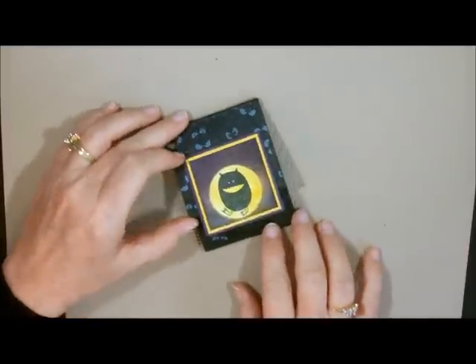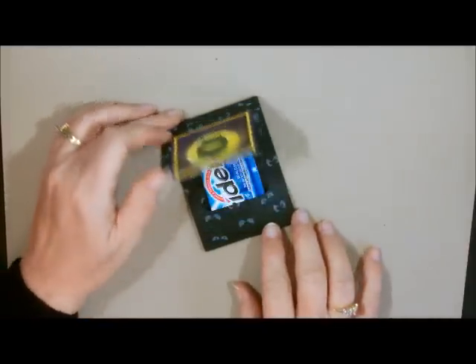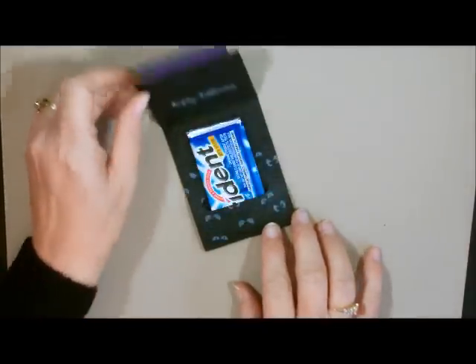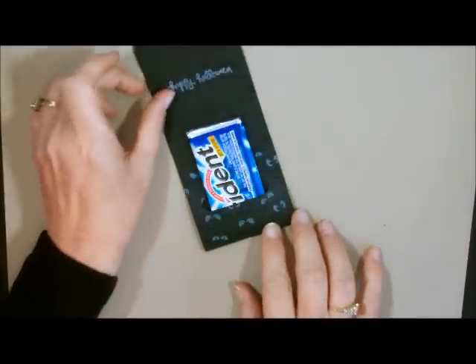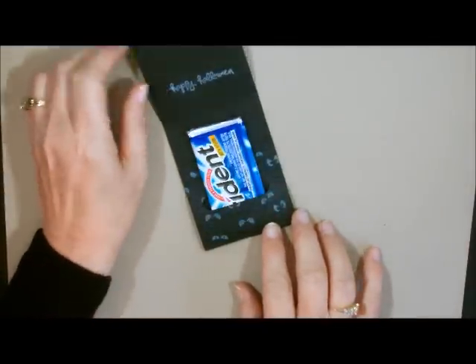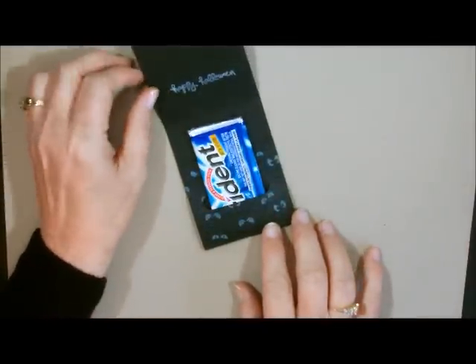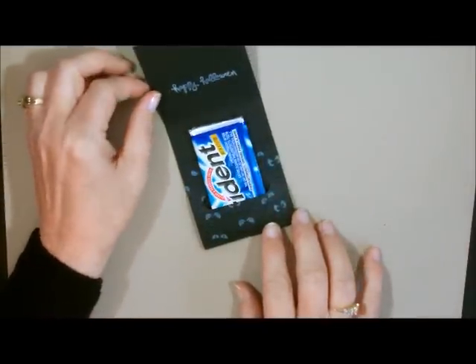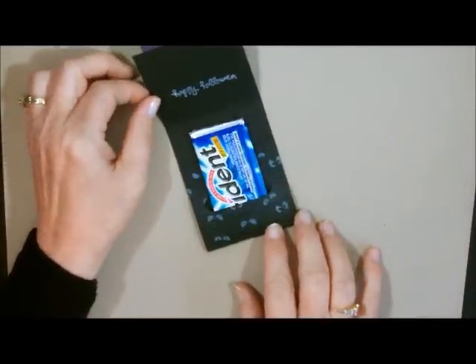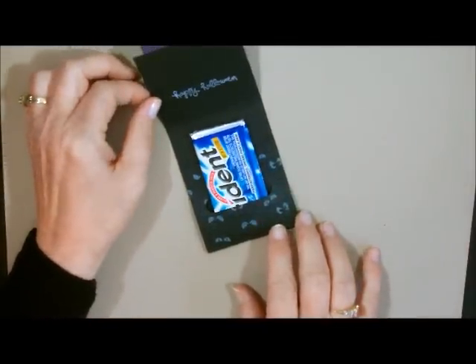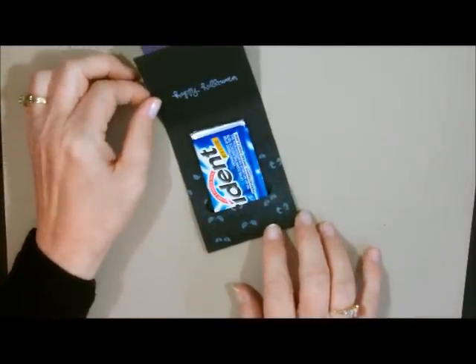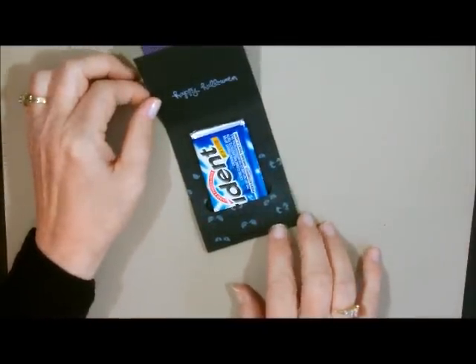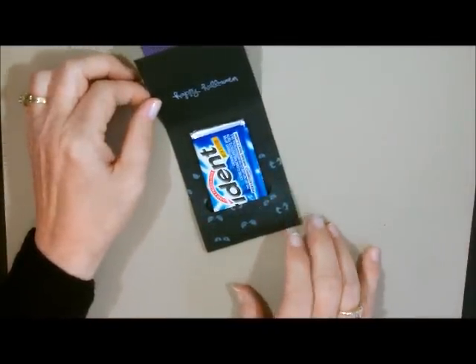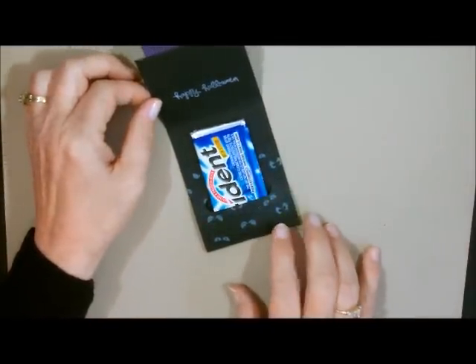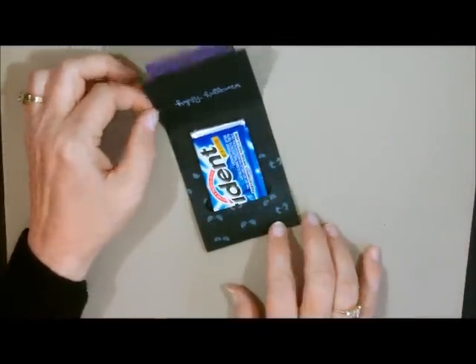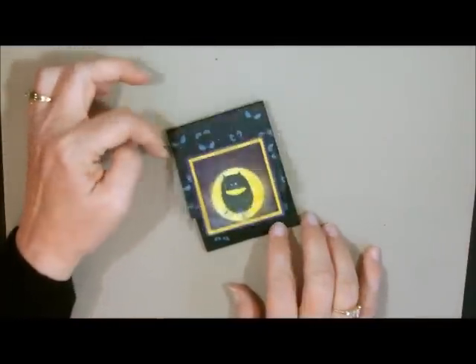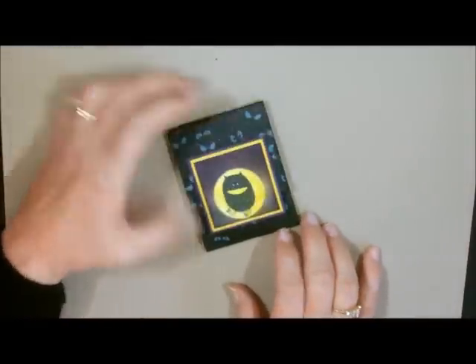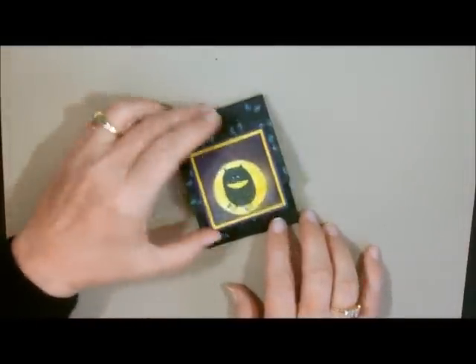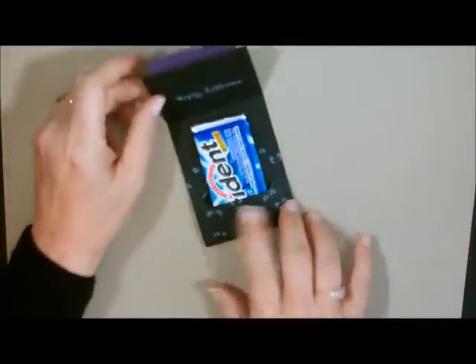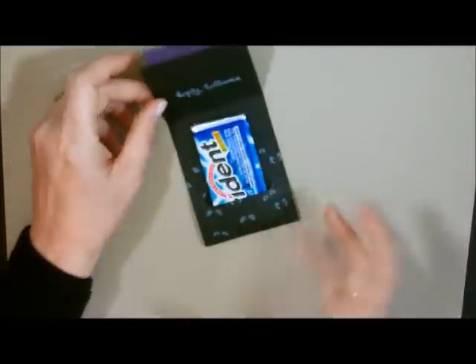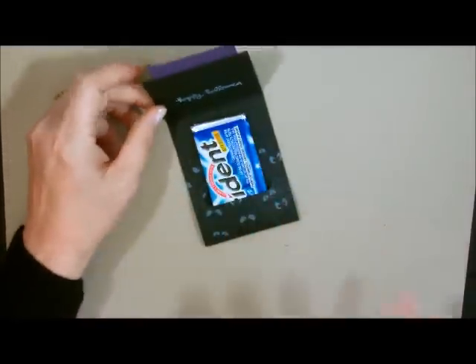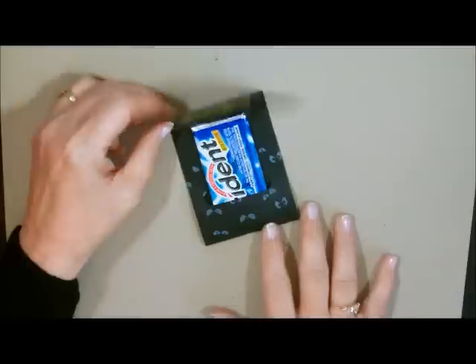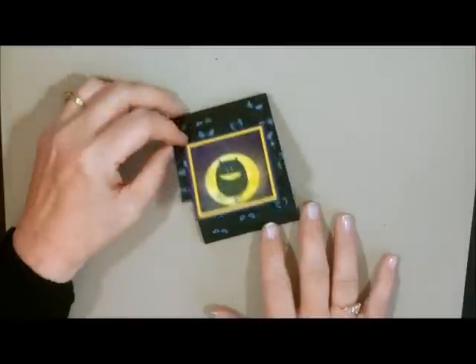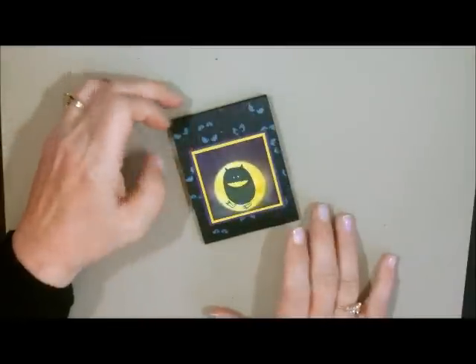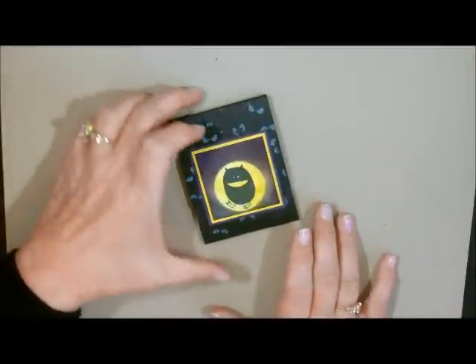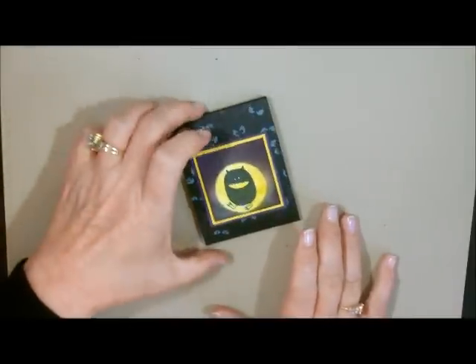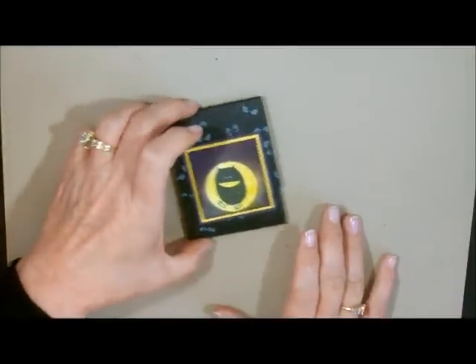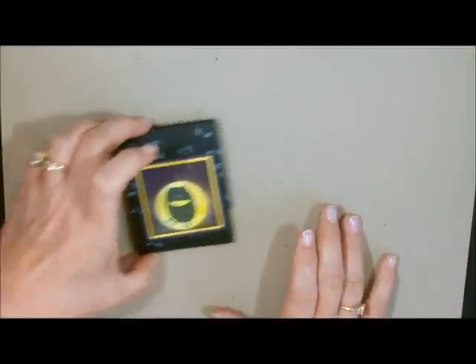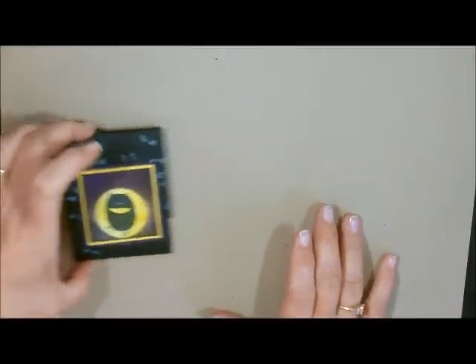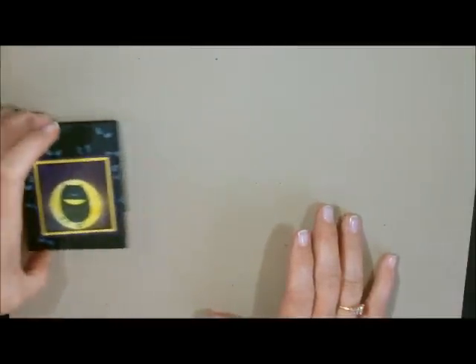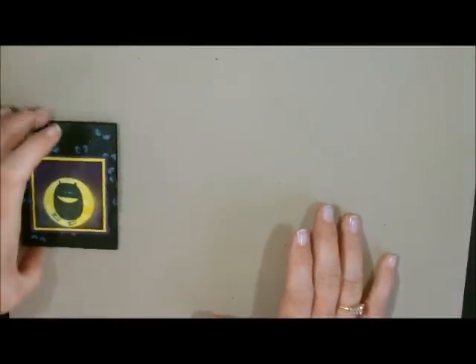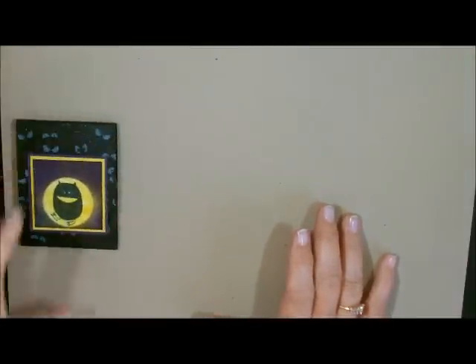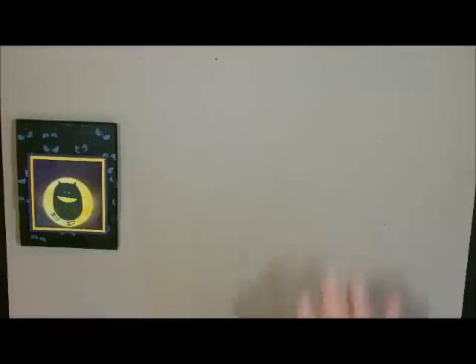It just holds a little treat for your special trick-or-treaters and you can use any kind of candy in there at all. It's so easy, so let me just show you how to do it.